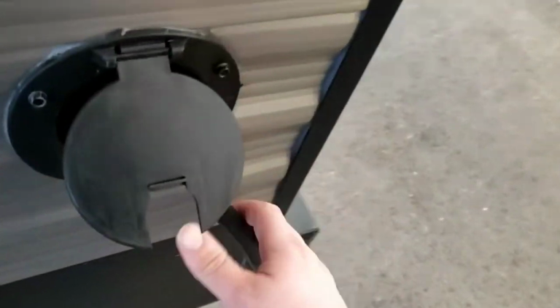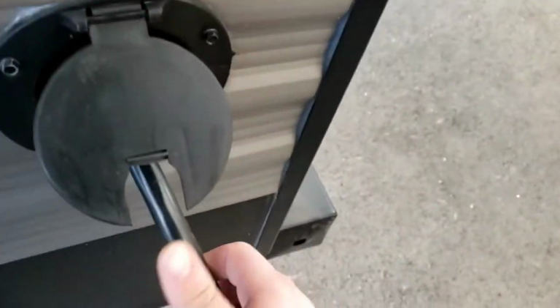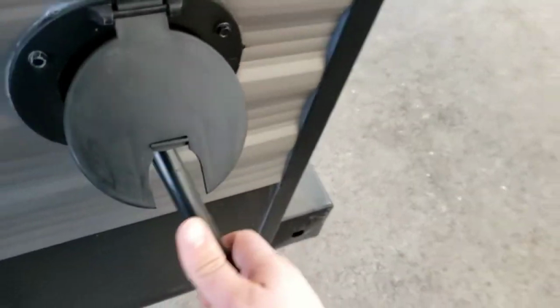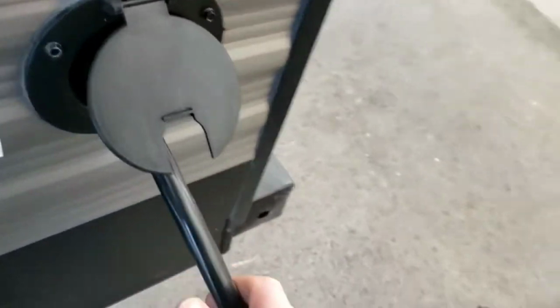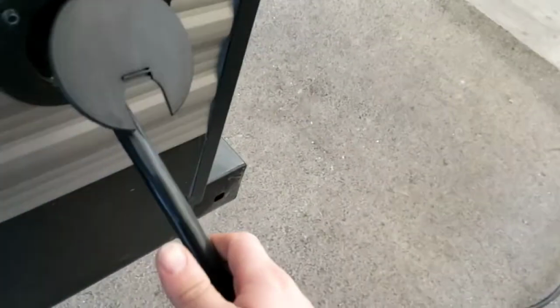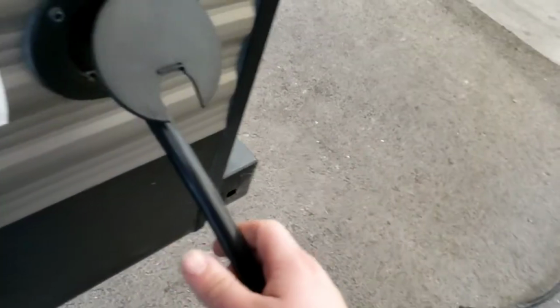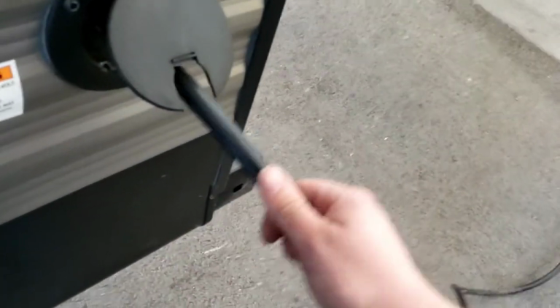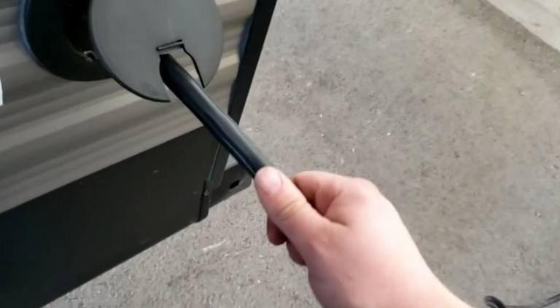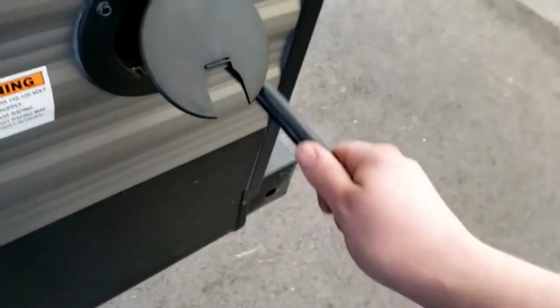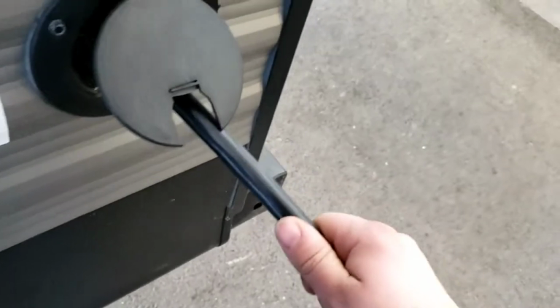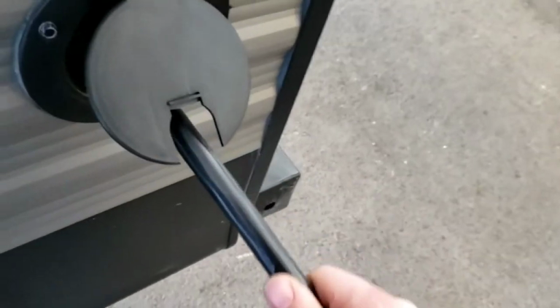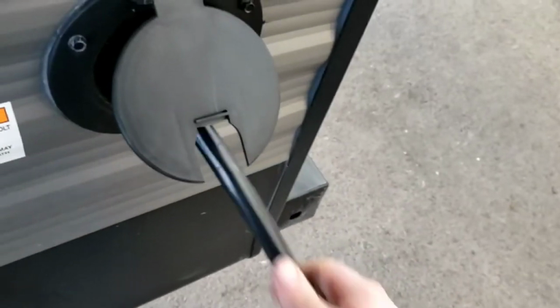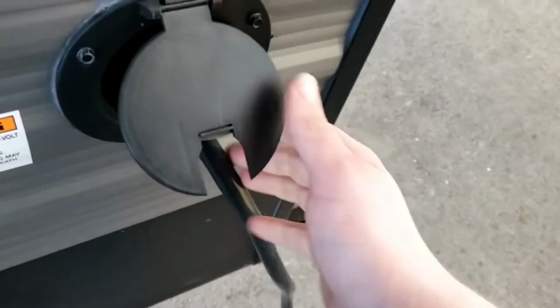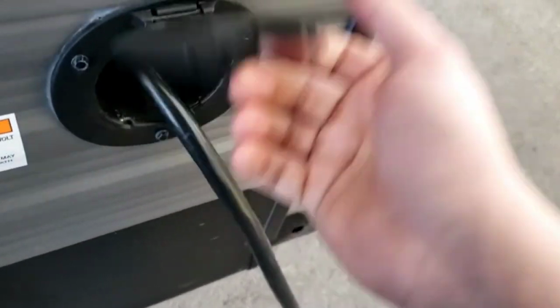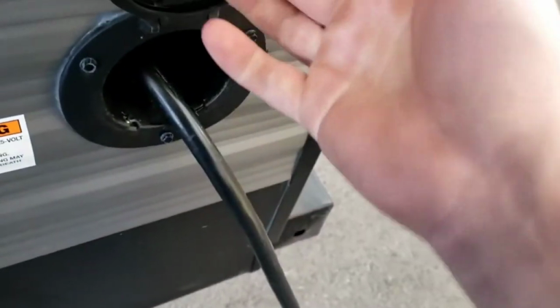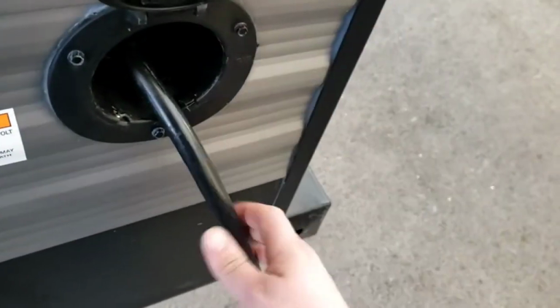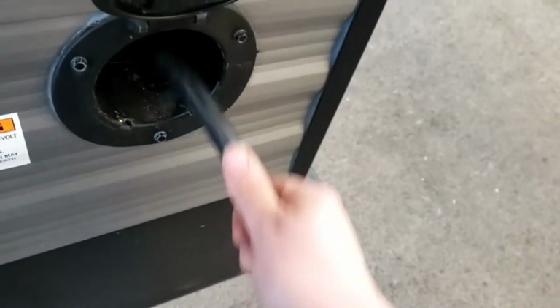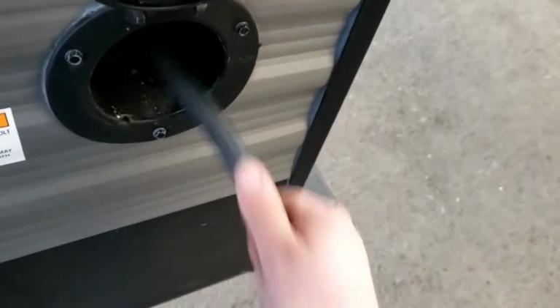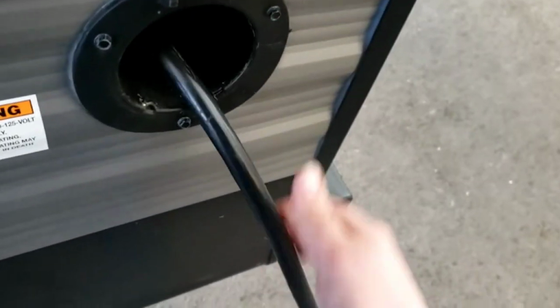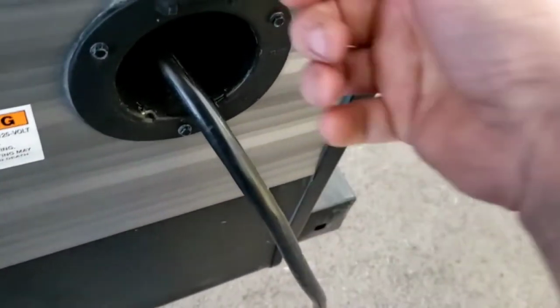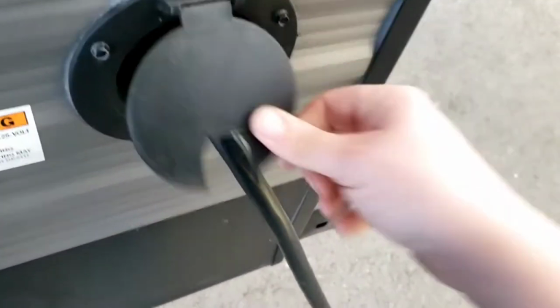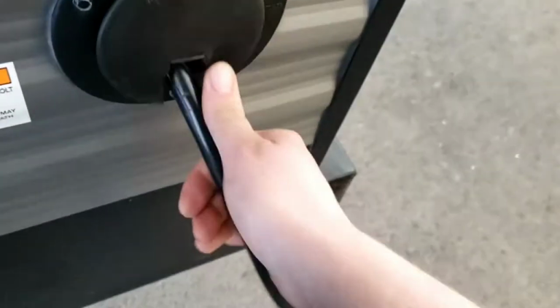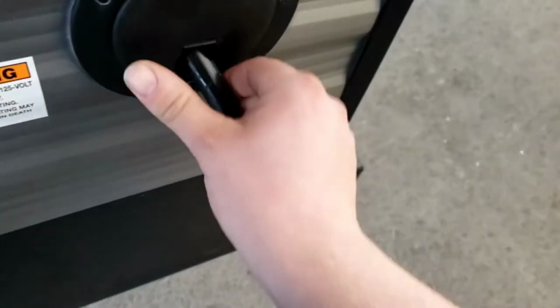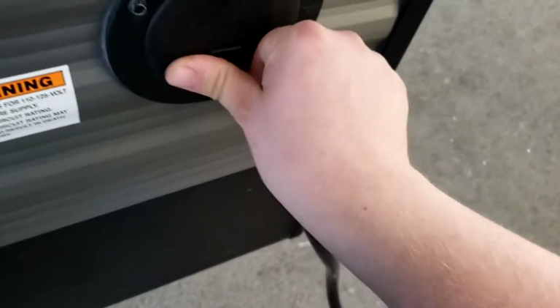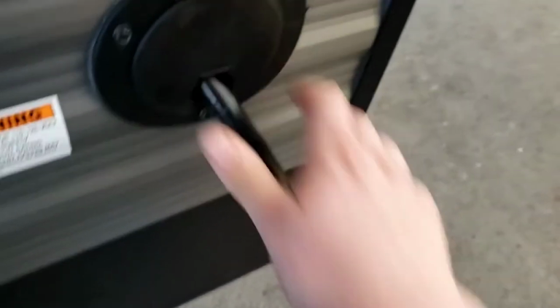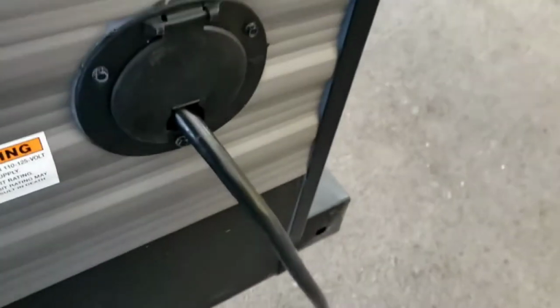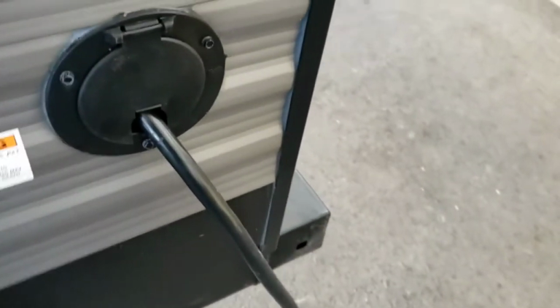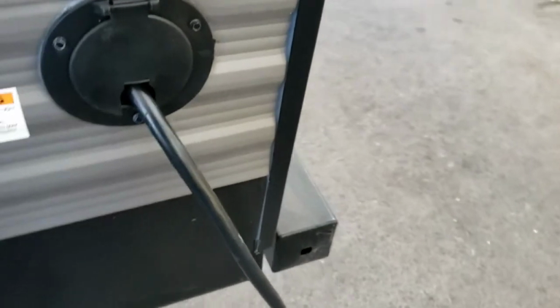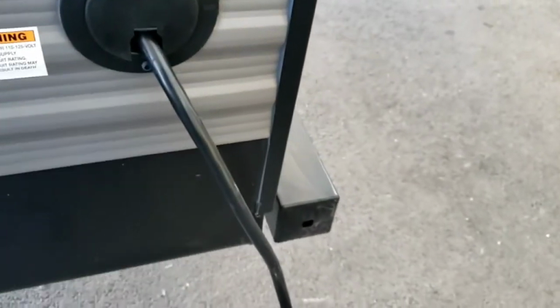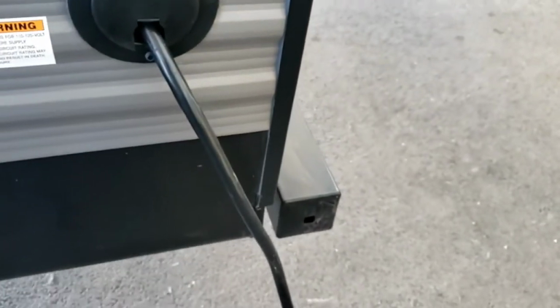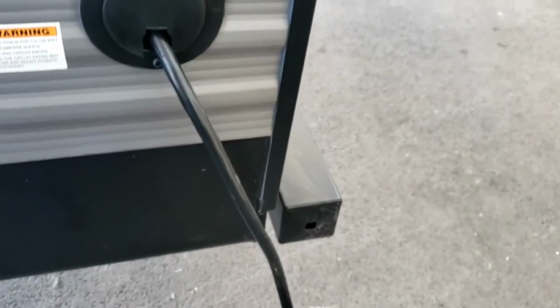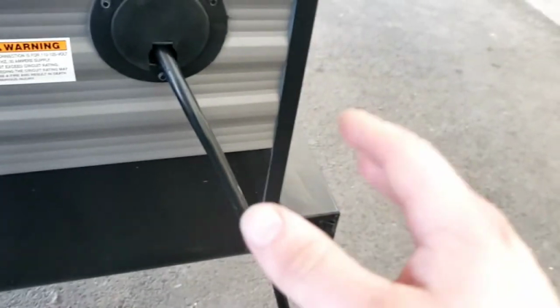Shore cord — no way you can lose it because it's built into the unit. All you've got to do is shove it in when you're done, then you can close it like that. Keep it neat. It's 30 amp.